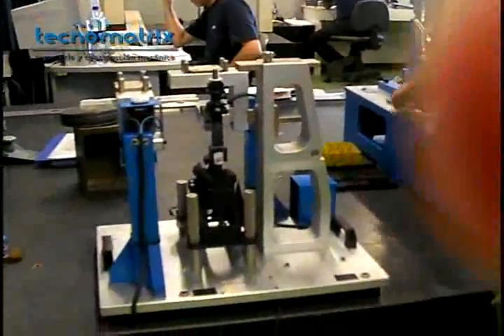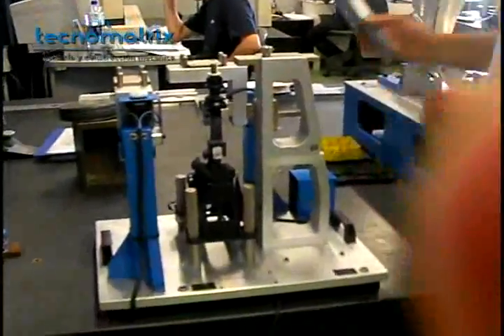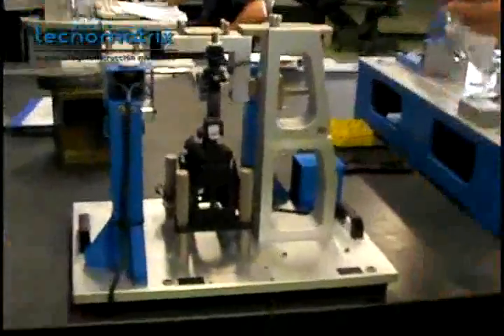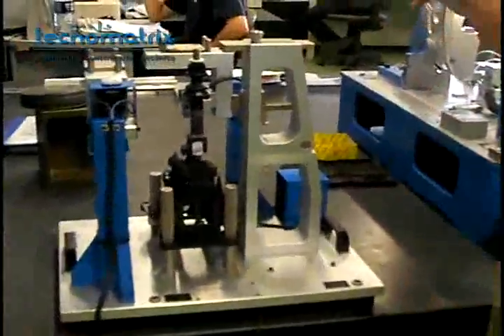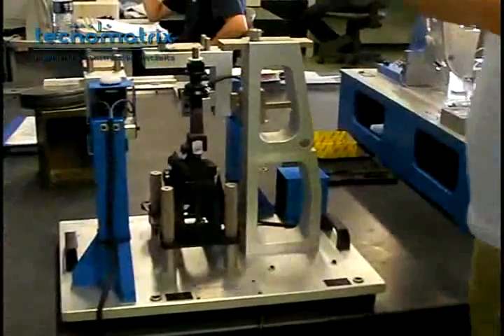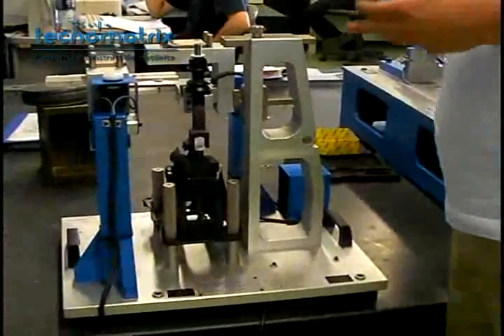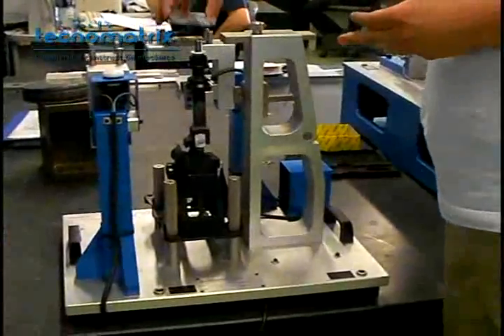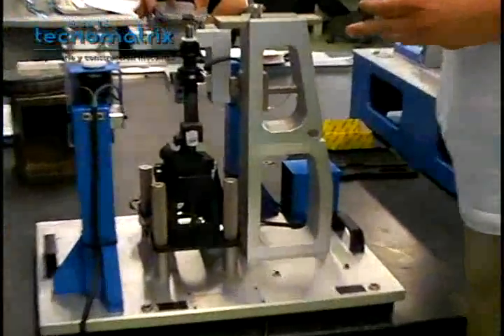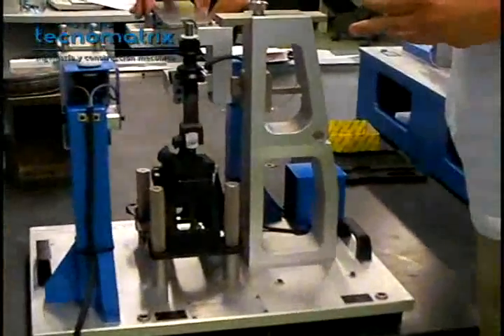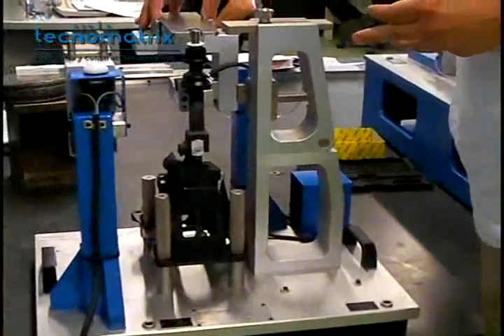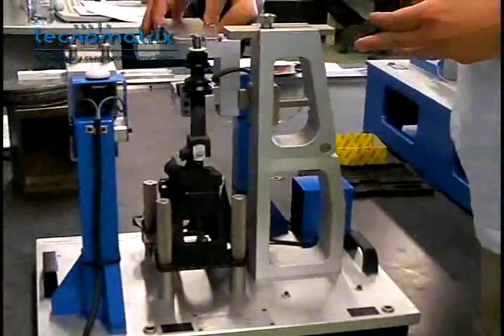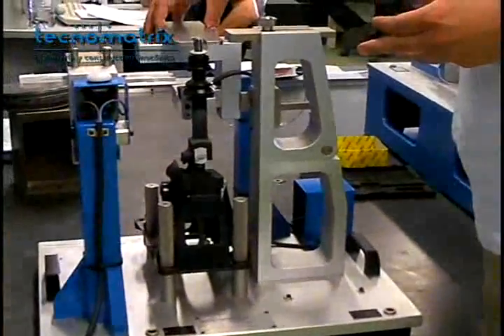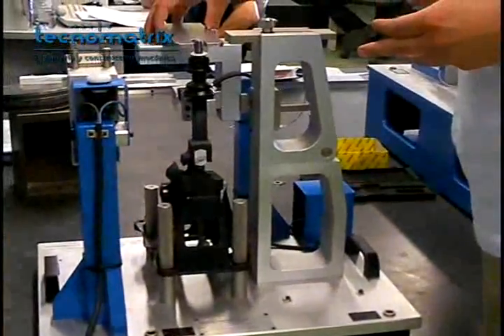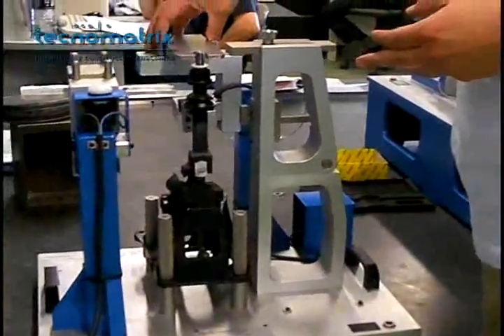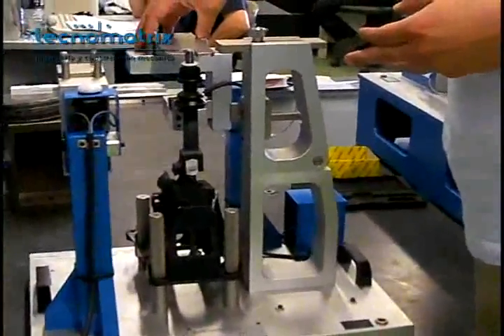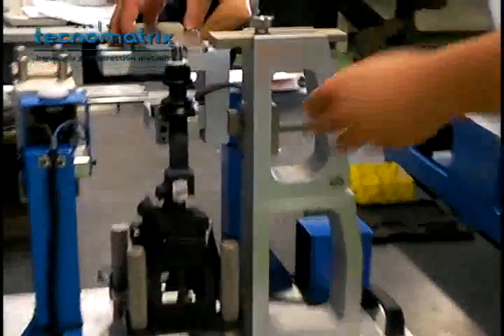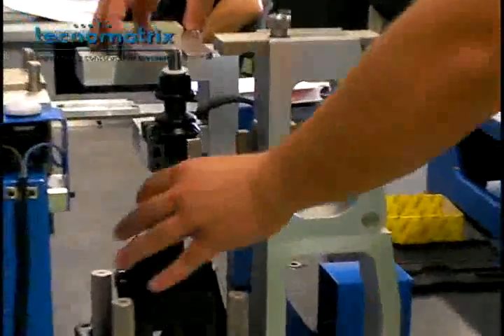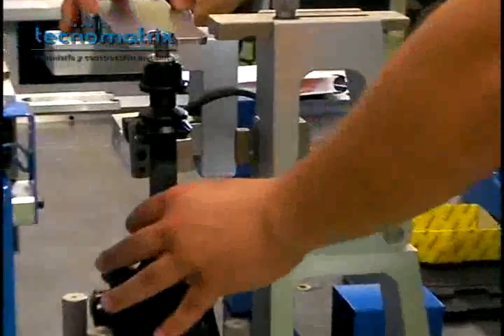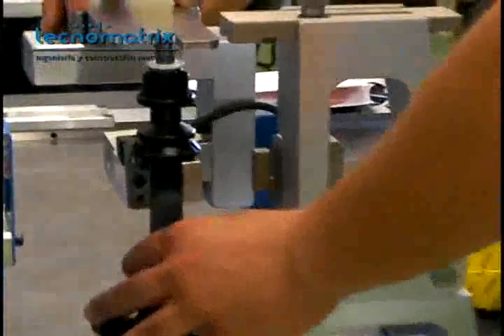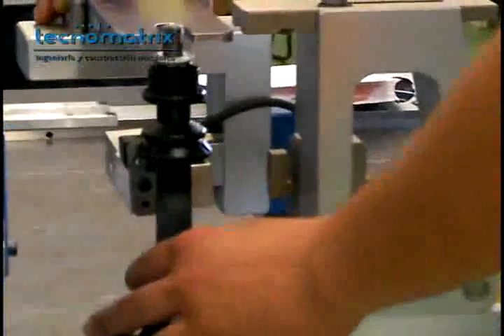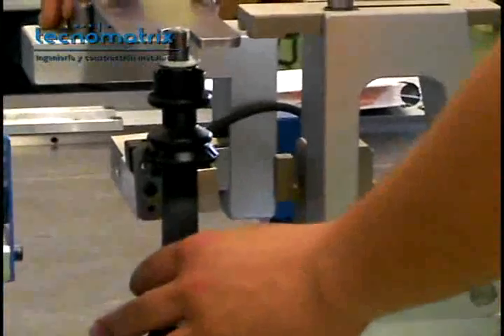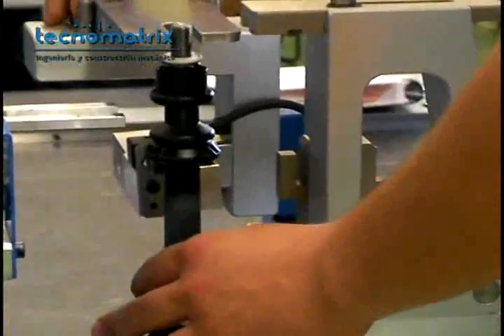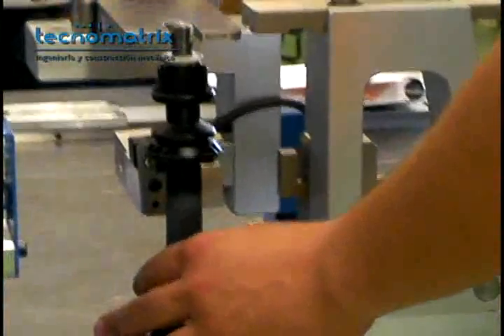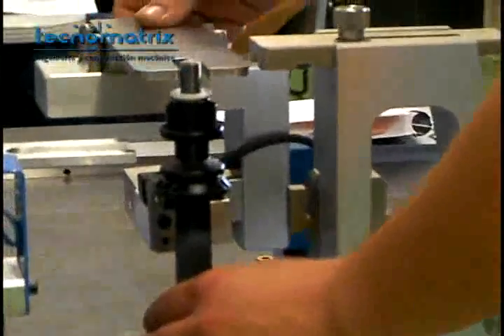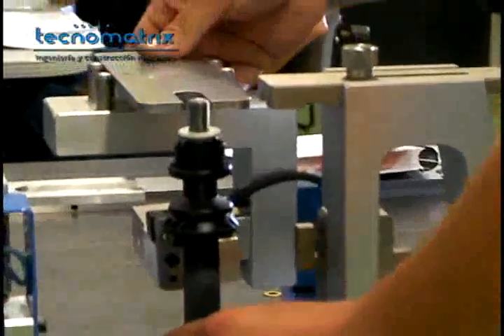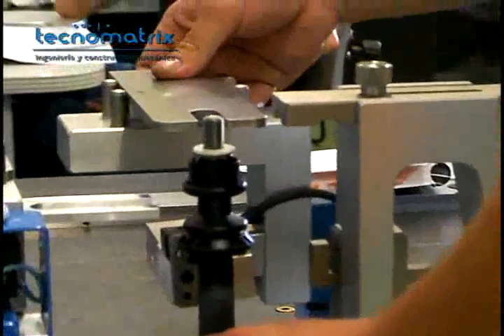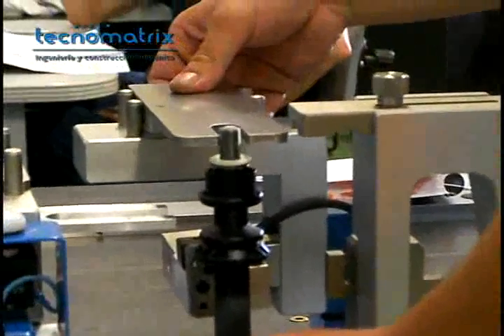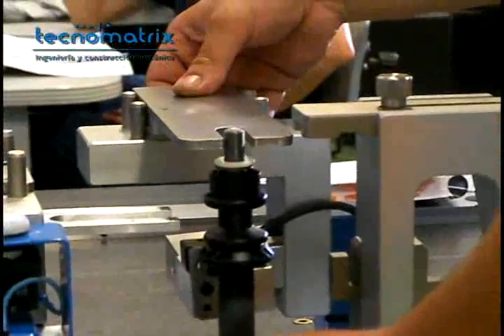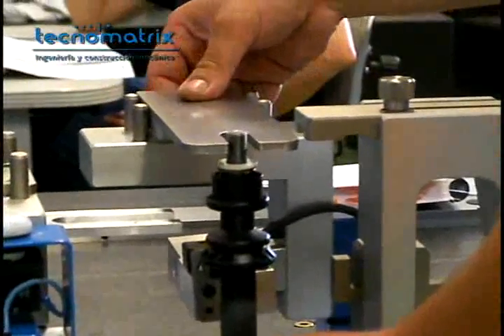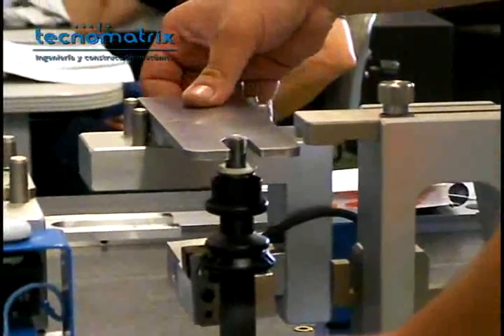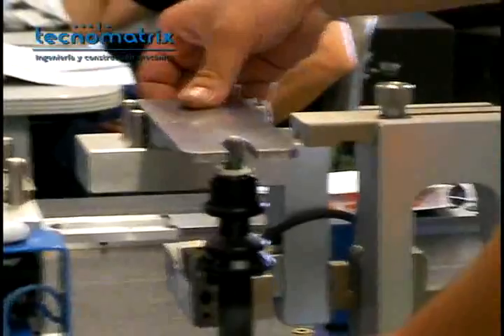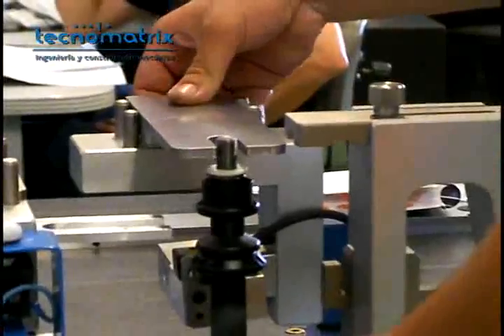The go/no-go gauge on the other tower is used to check the position of the slider shaft on the assembled part. Slide the go/no-go gauge. If the part enters in the gauge, then it's correctly positioned.